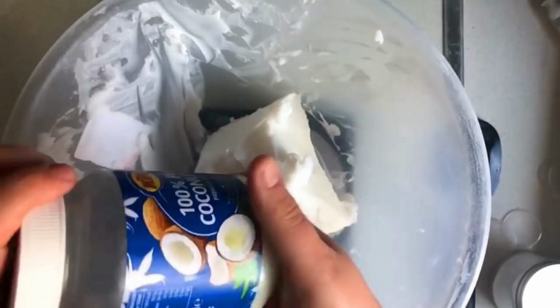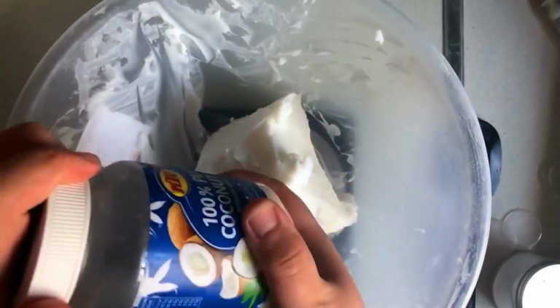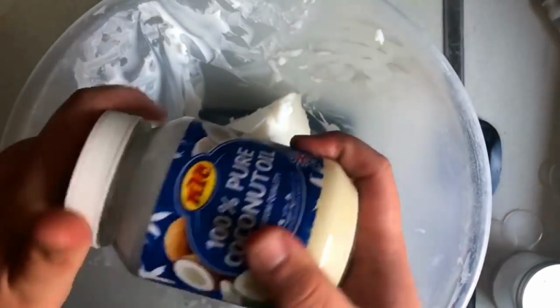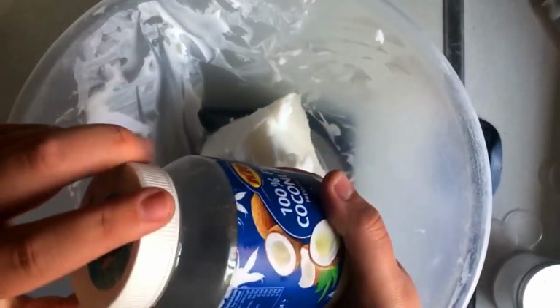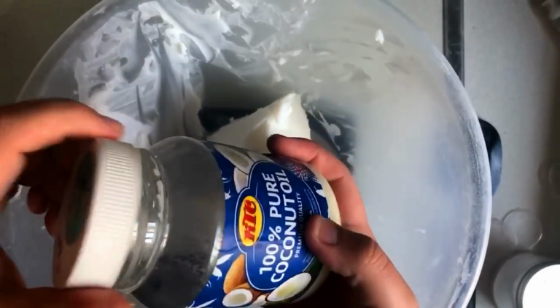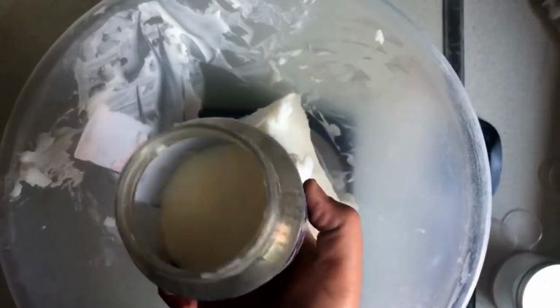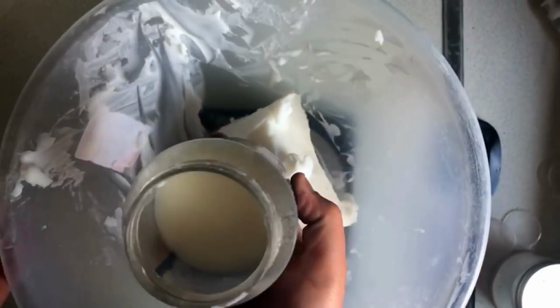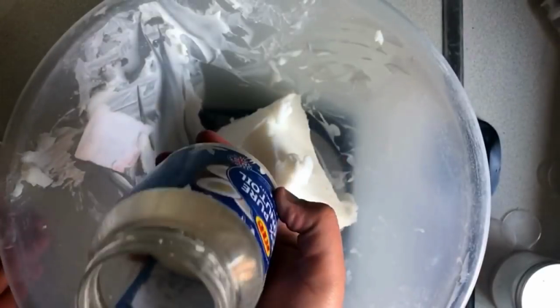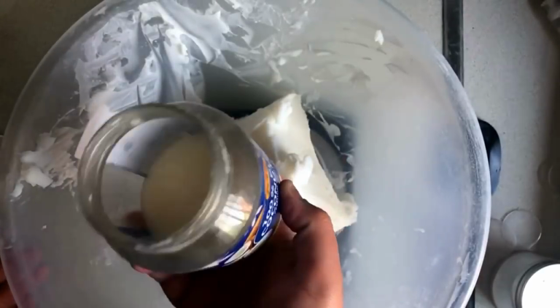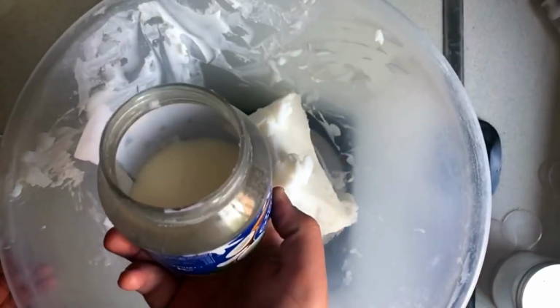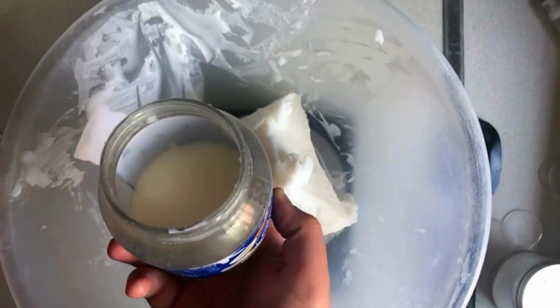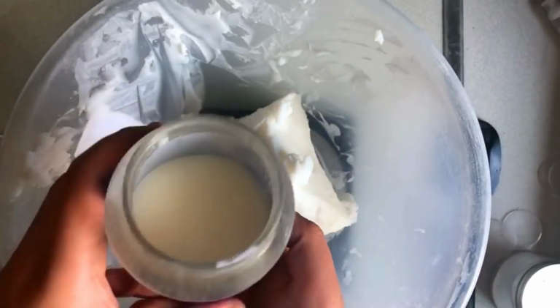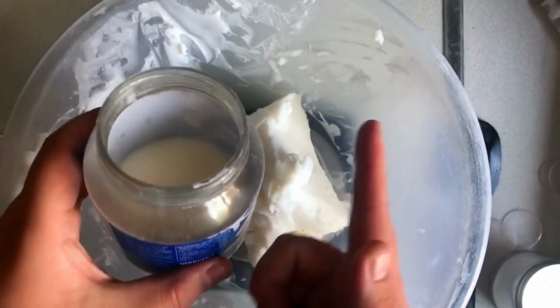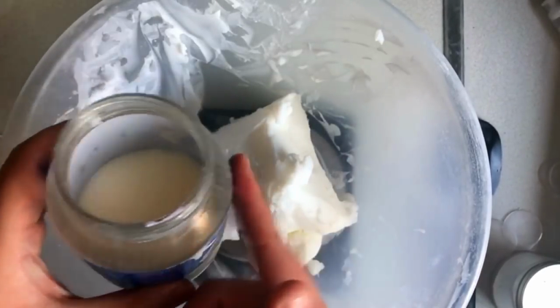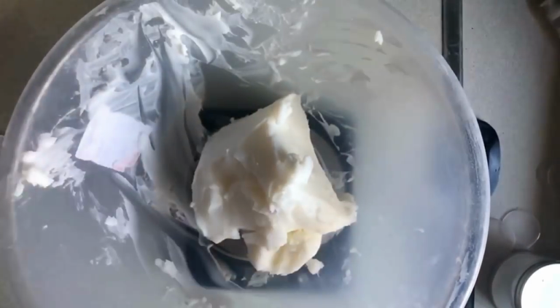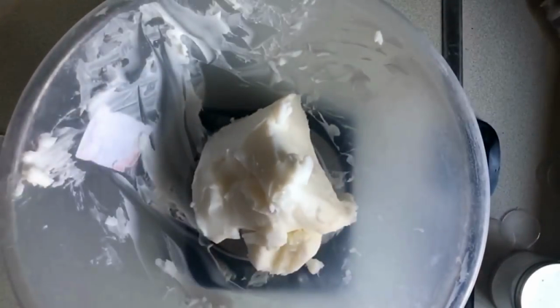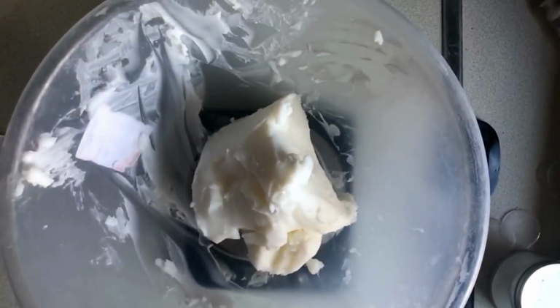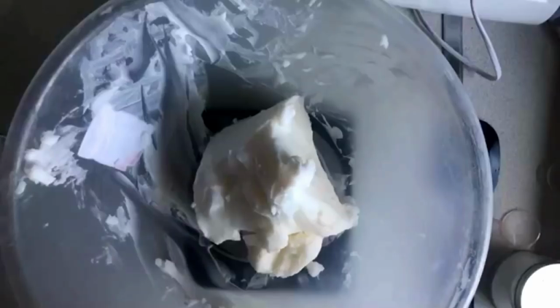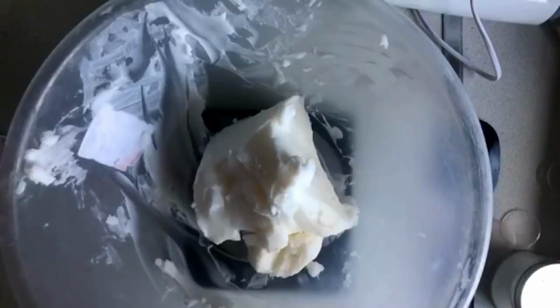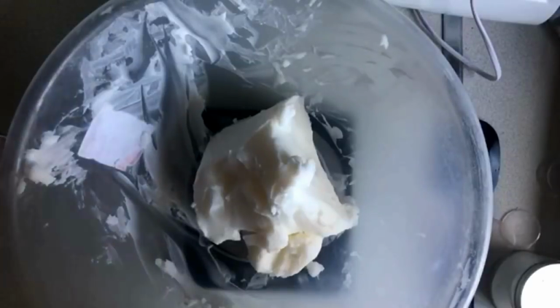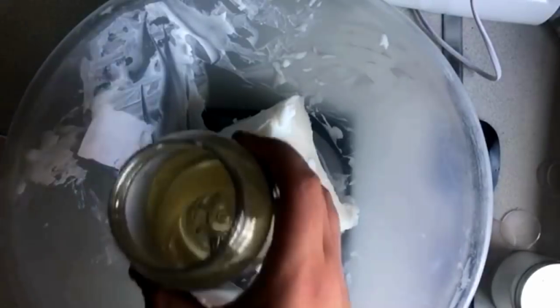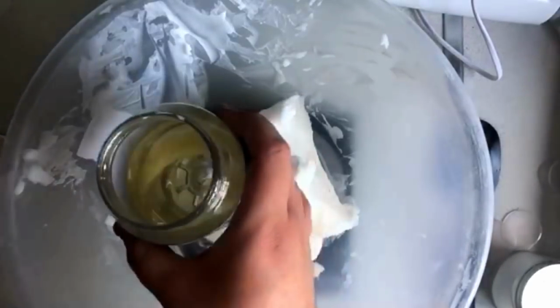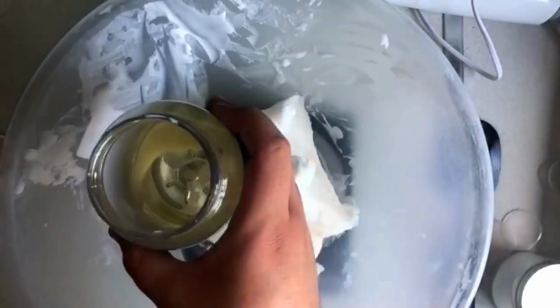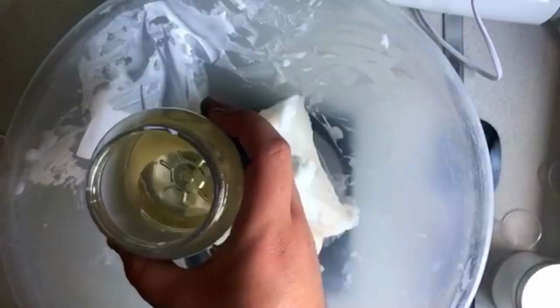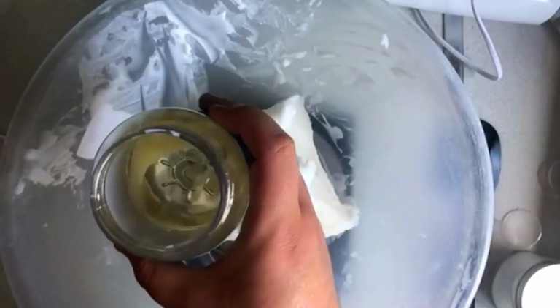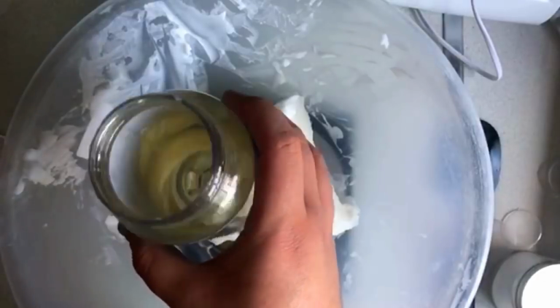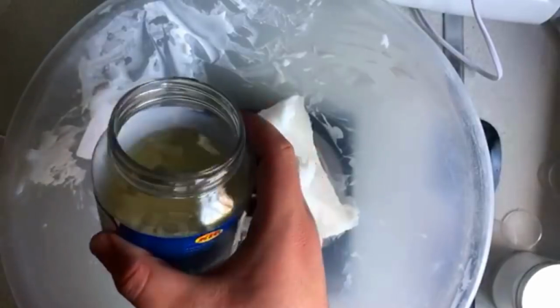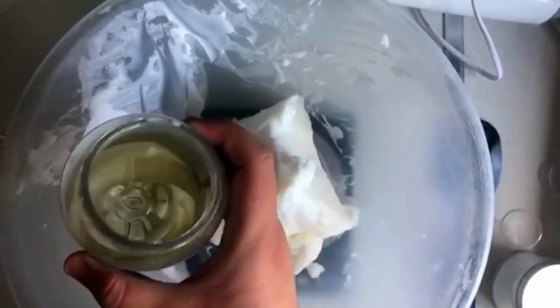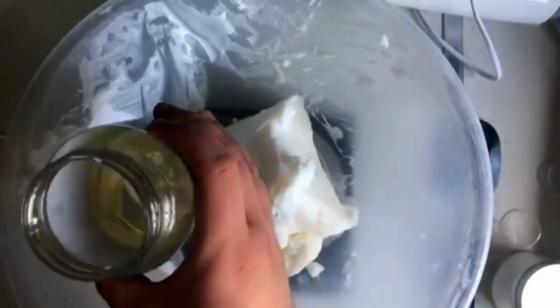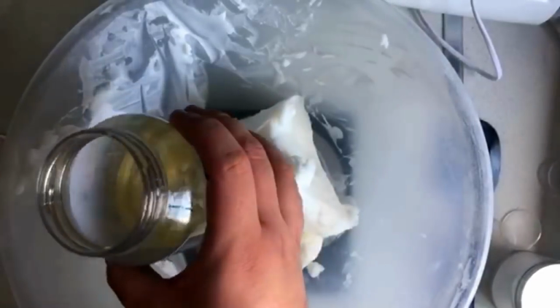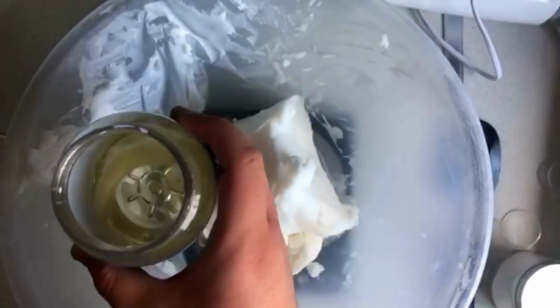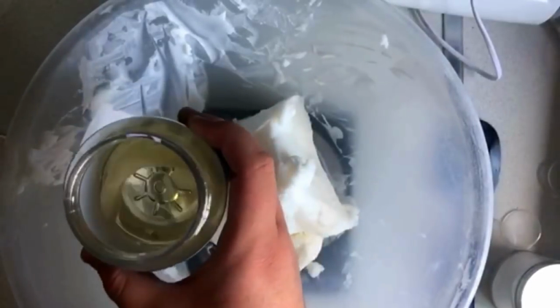As you can see I start with coconut oil. I'm just going to place this in the microwave in five second bursts. Coconut oil does melt very quickly so keep an eye on it.